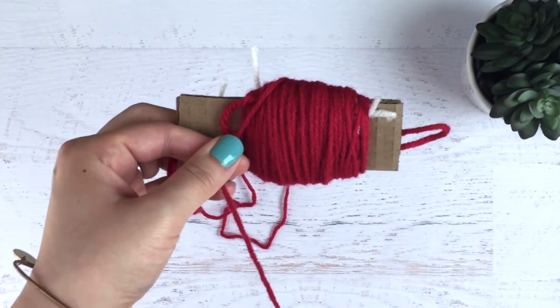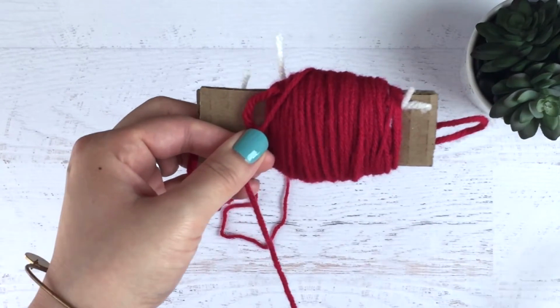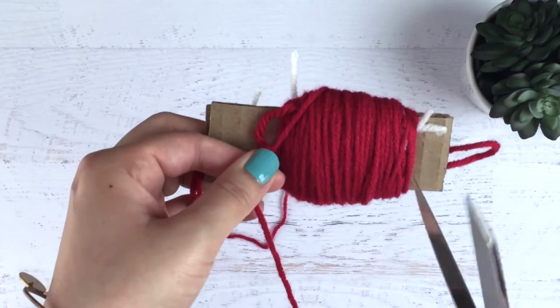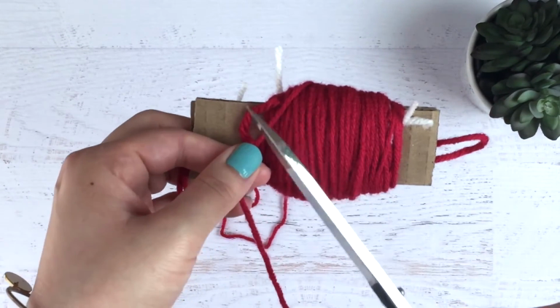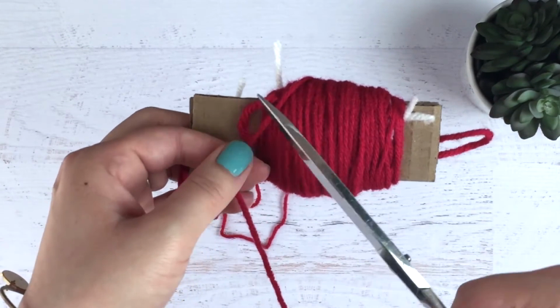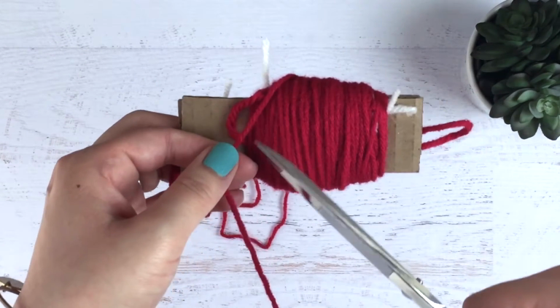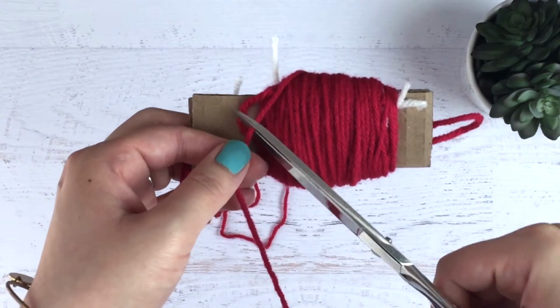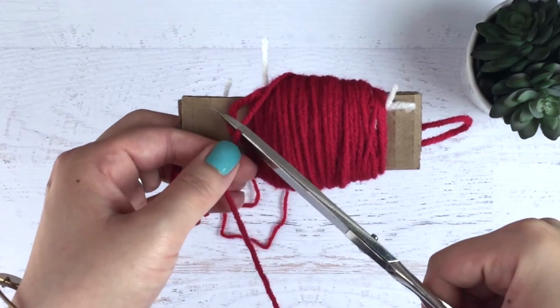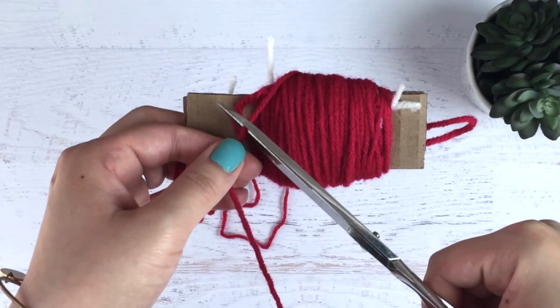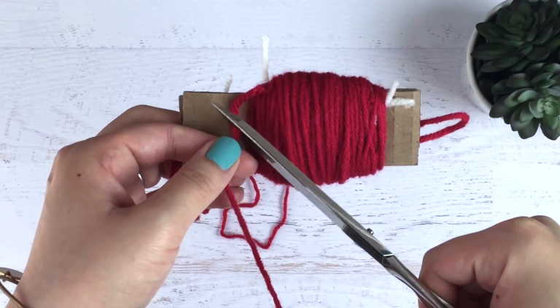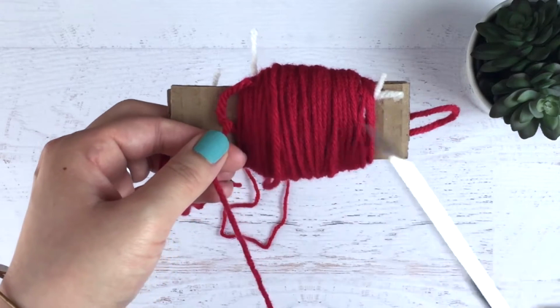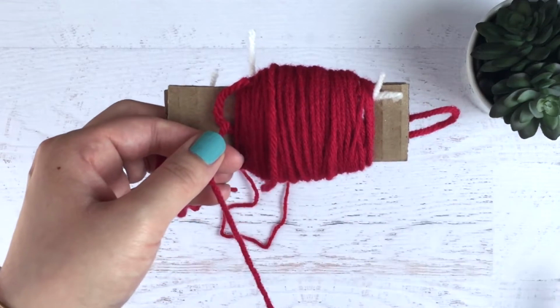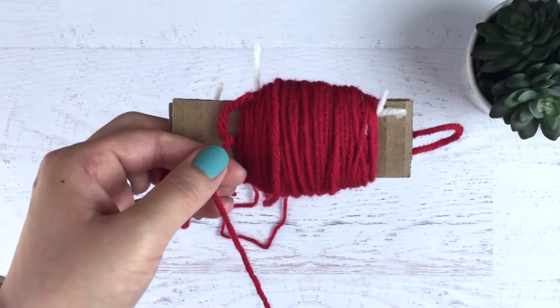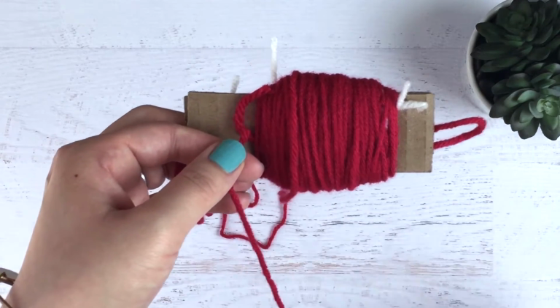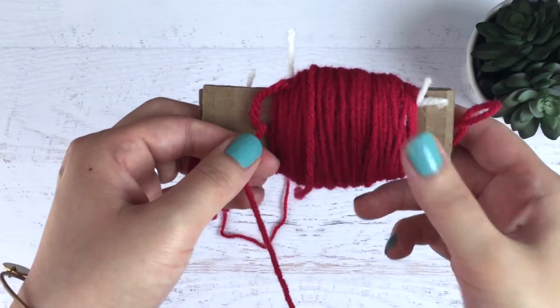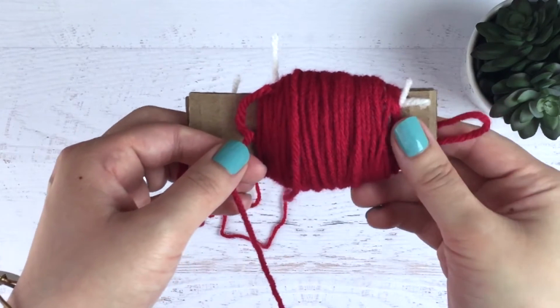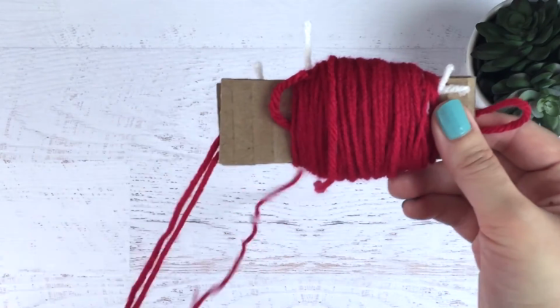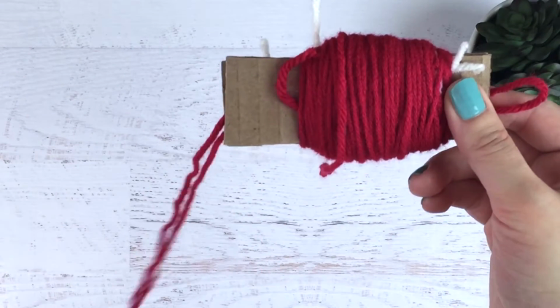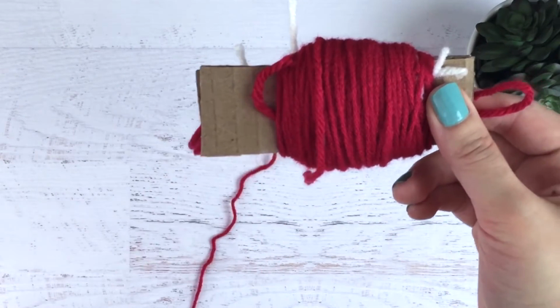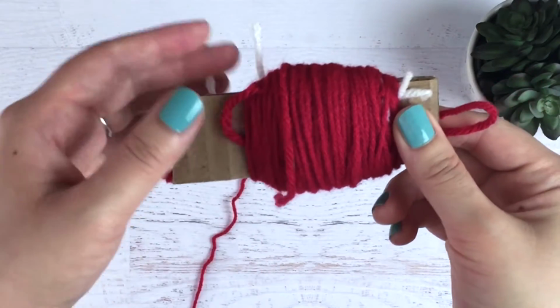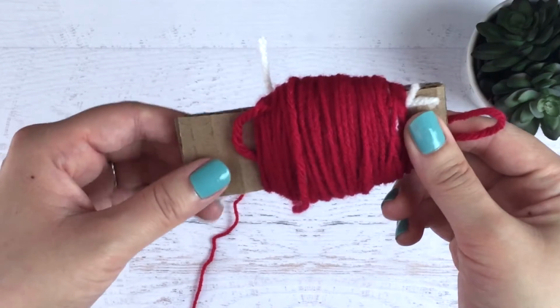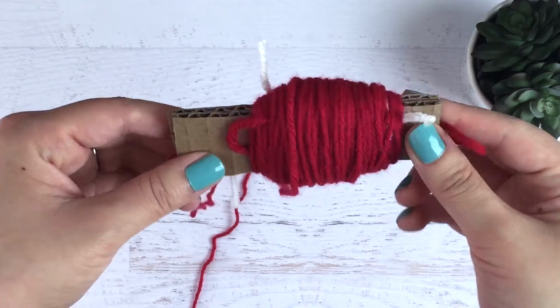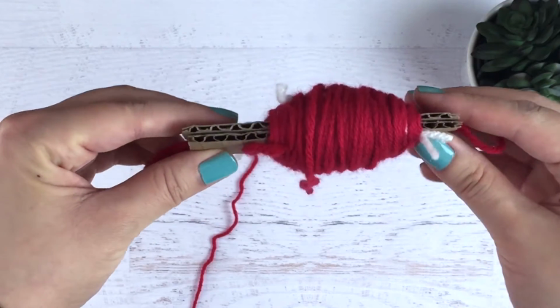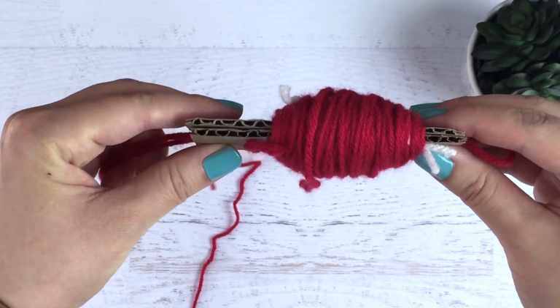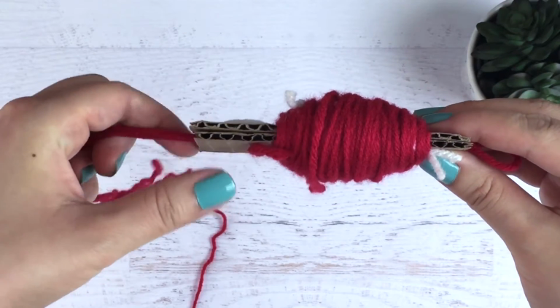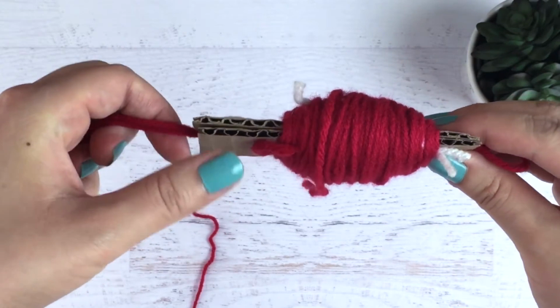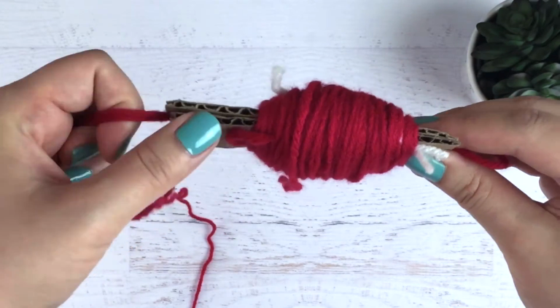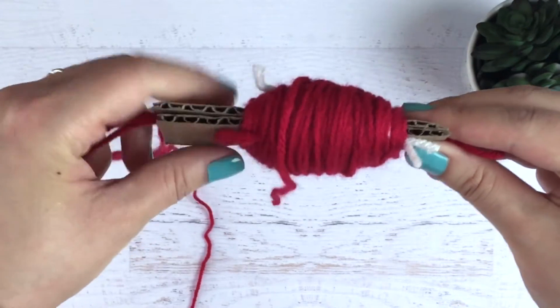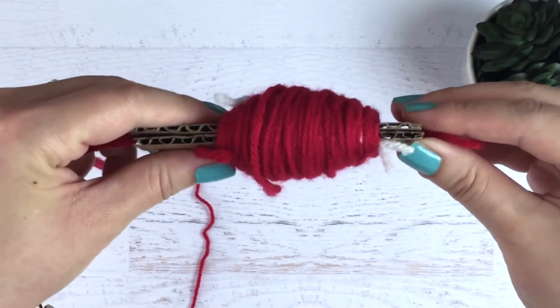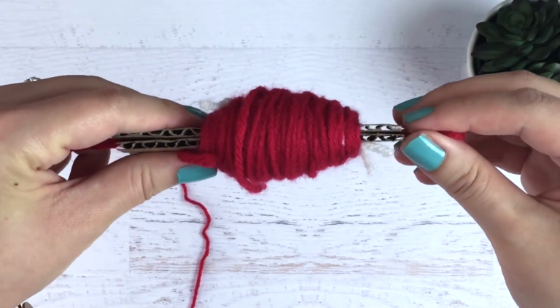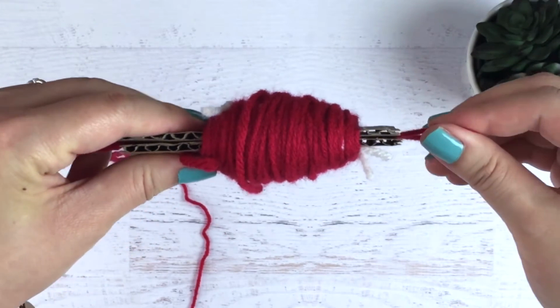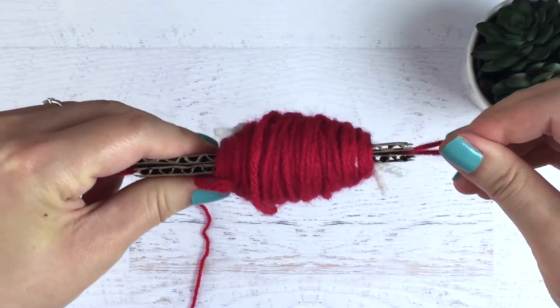After your last 50 rounds, you're going to go ahead and trim the yarn and then you're going to pull on the loop. You're going to pull it about halfway through the cardboard right here.